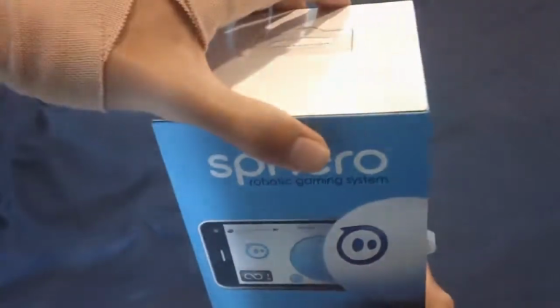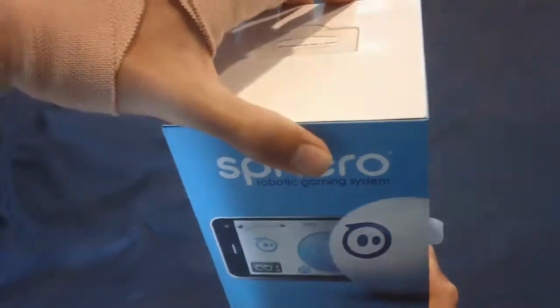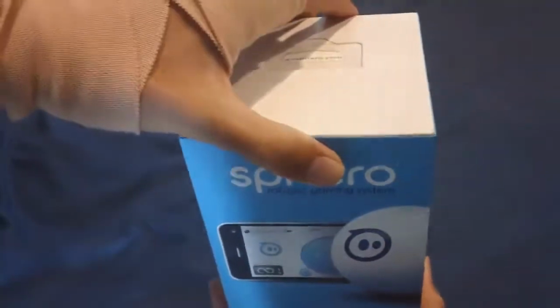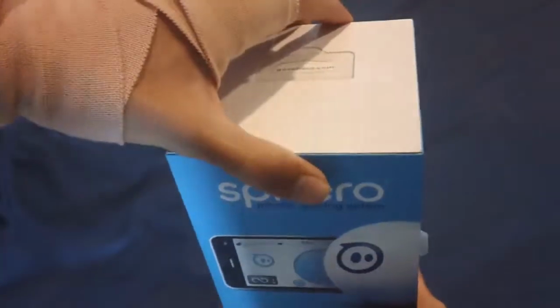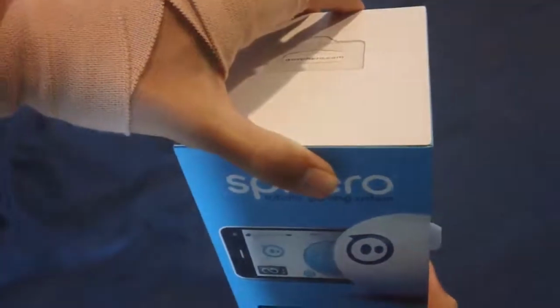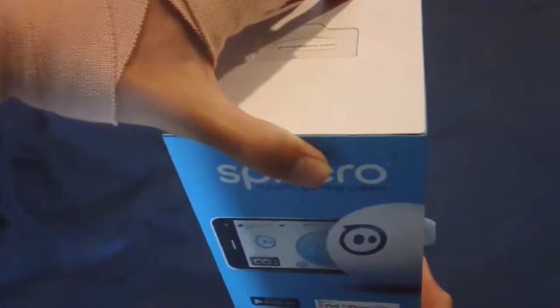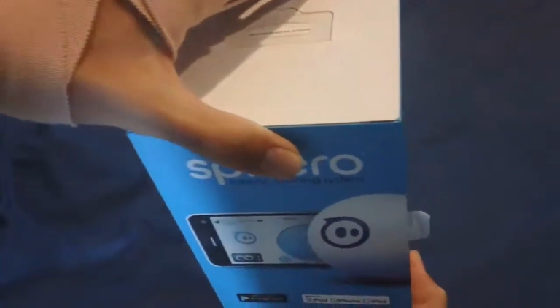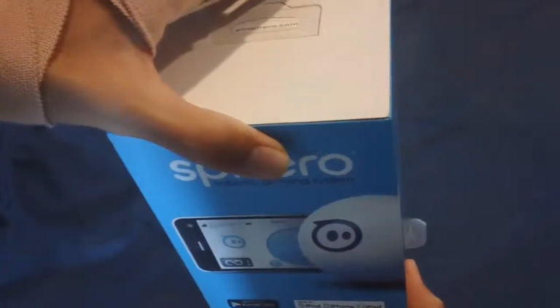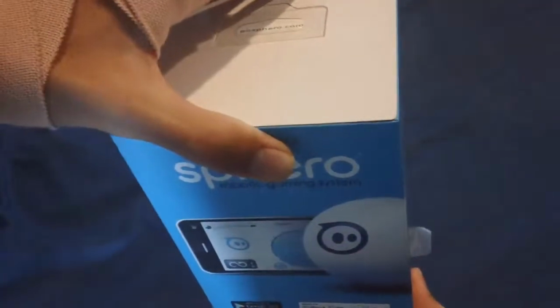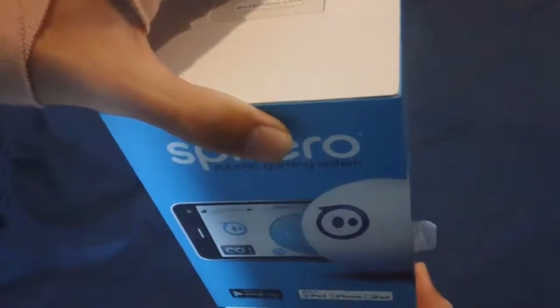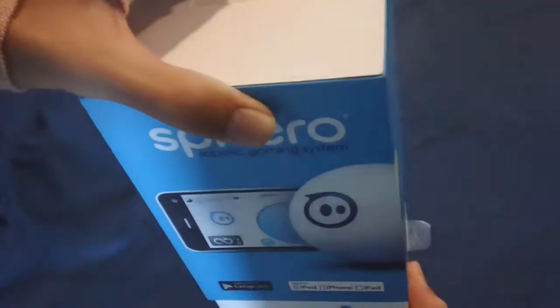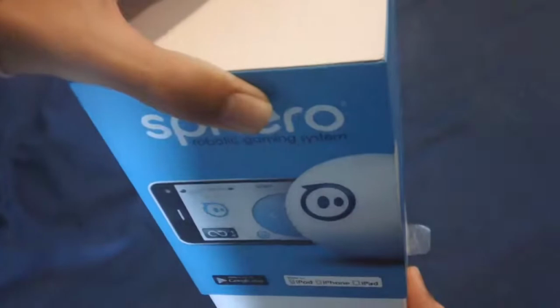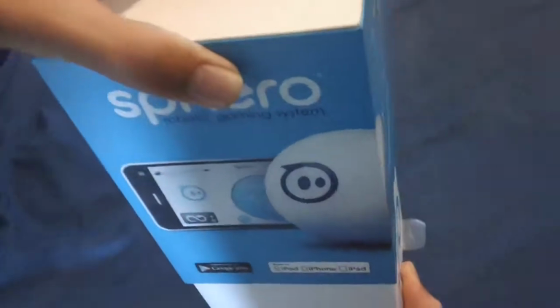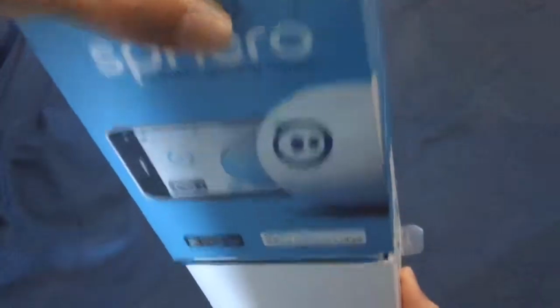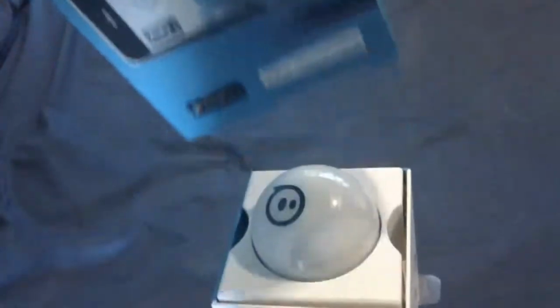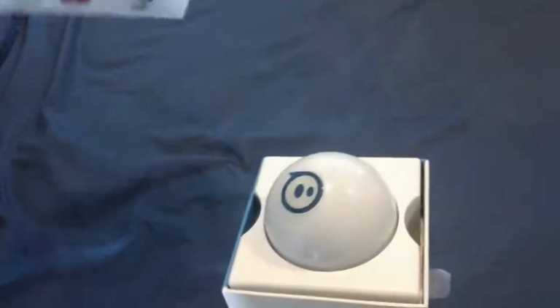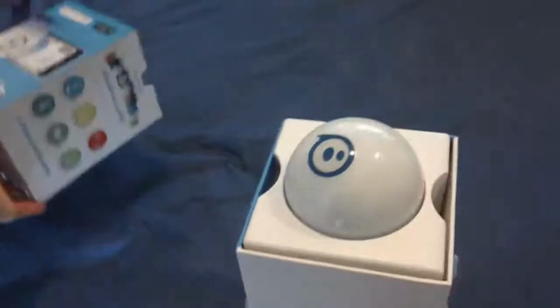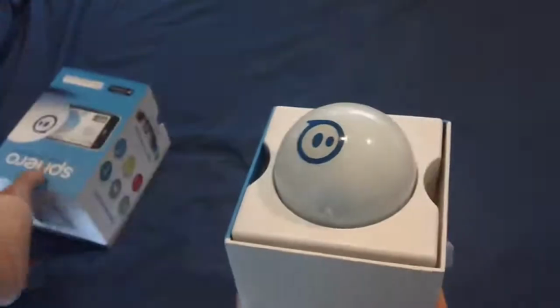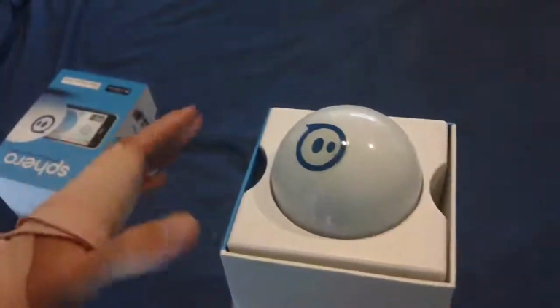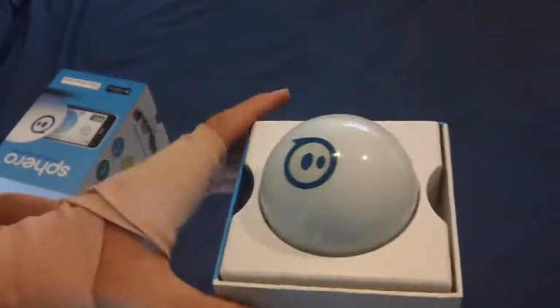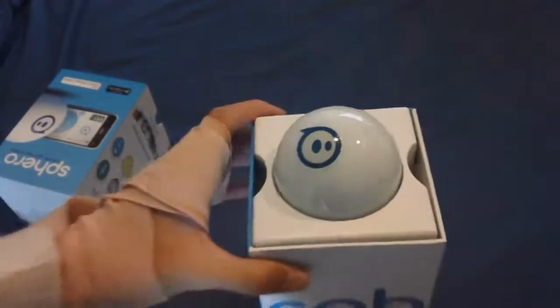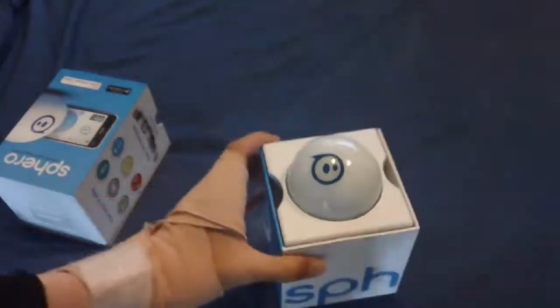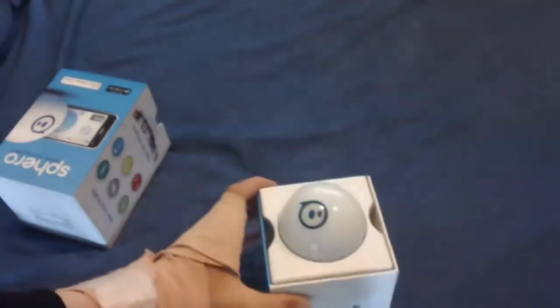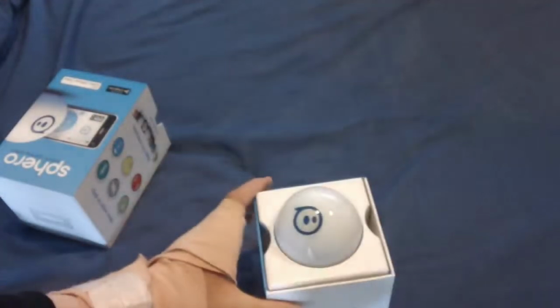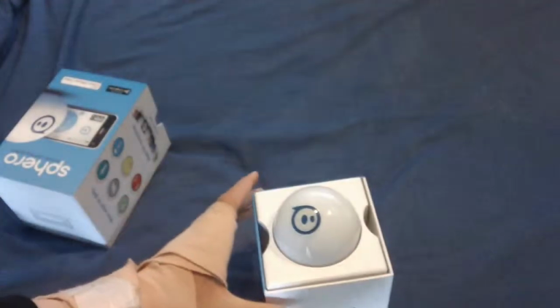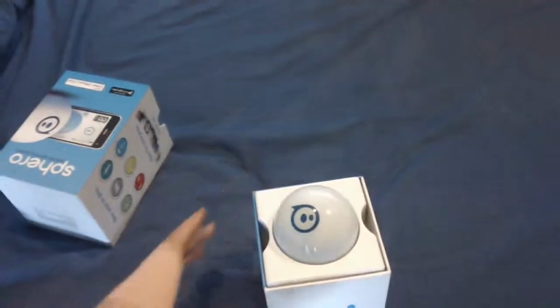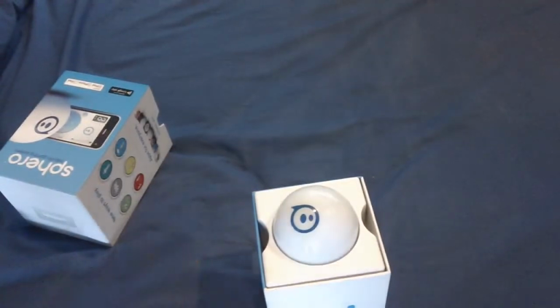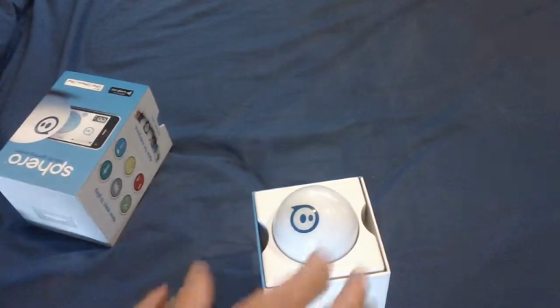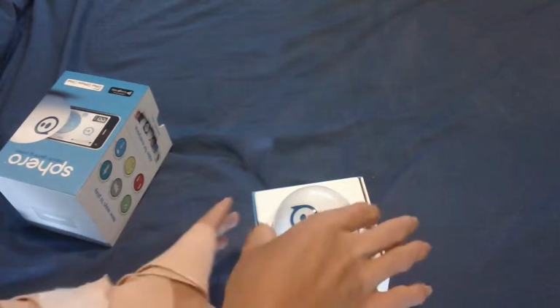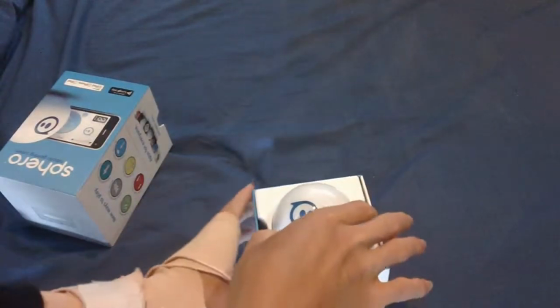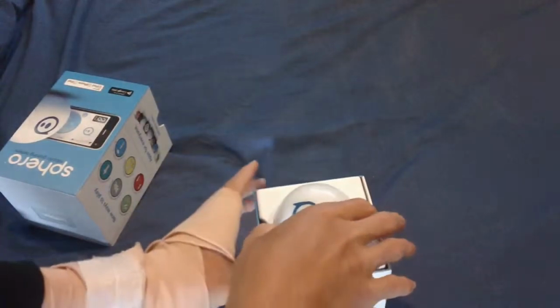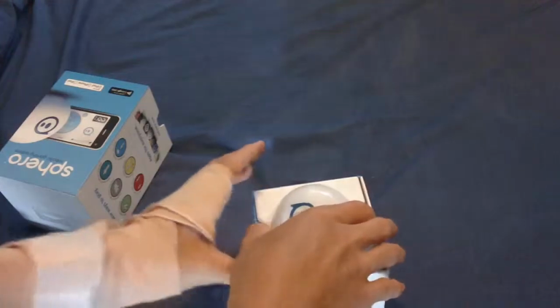We'll just take that off now and get the box open. And here is the Sphero itself — I'll just remove it.